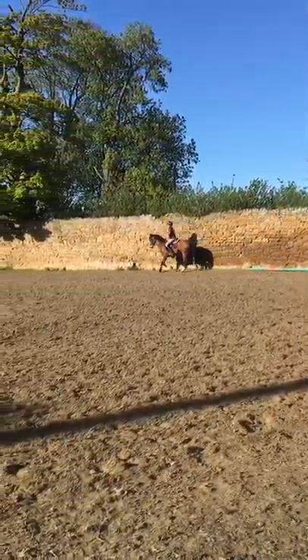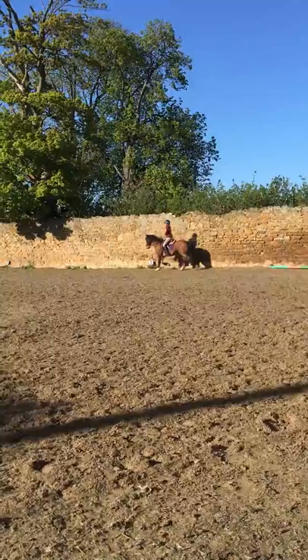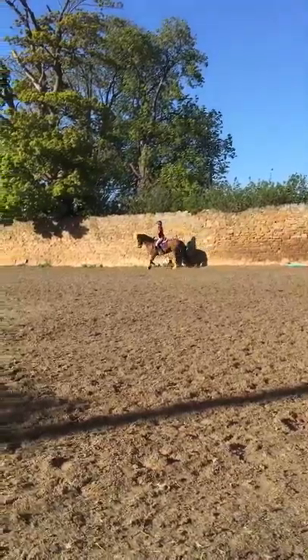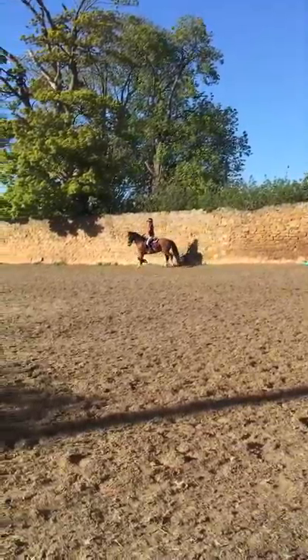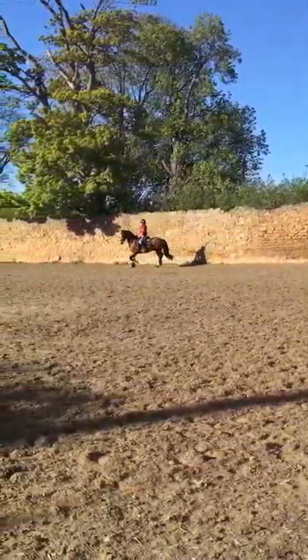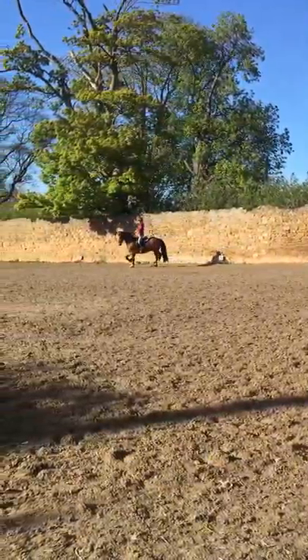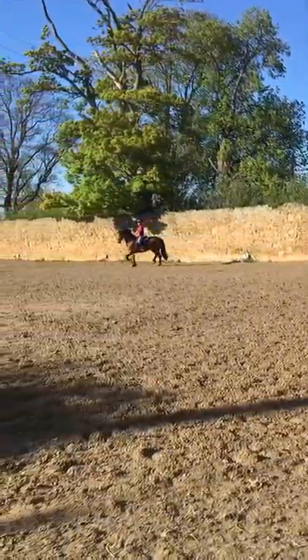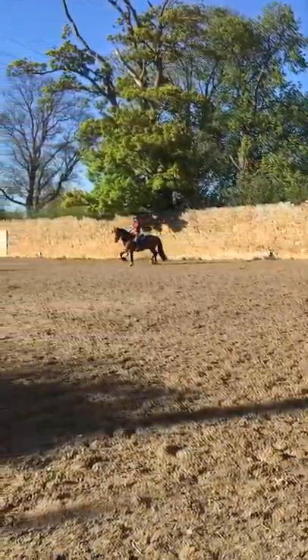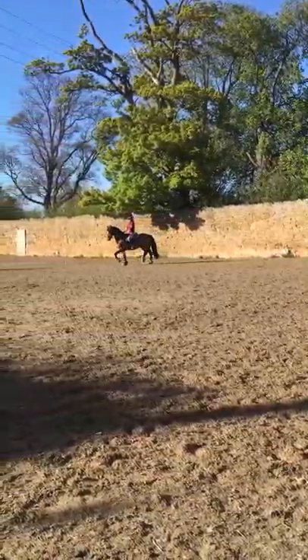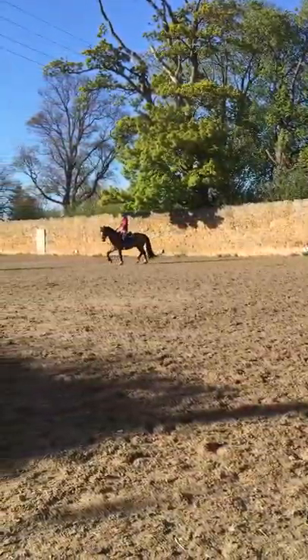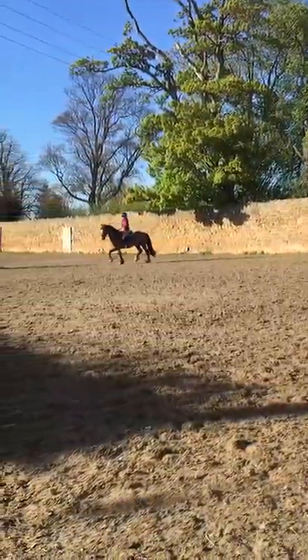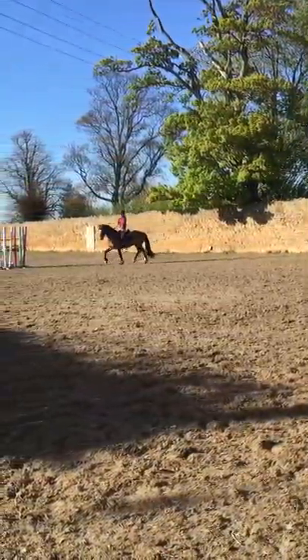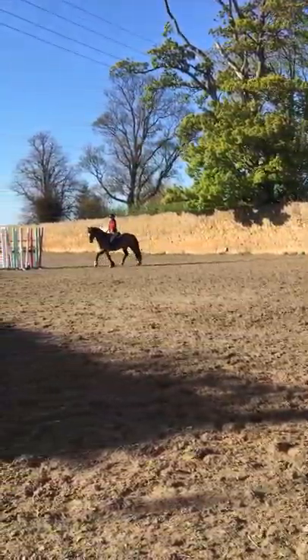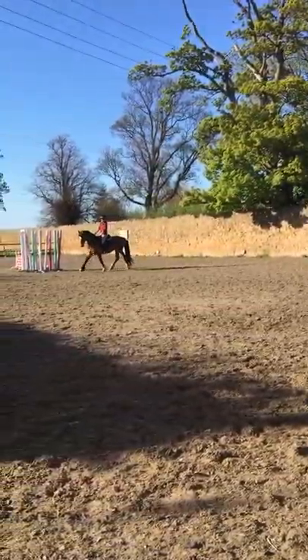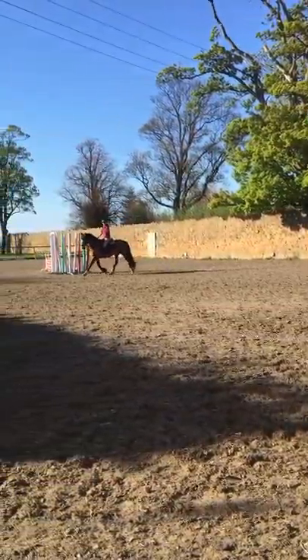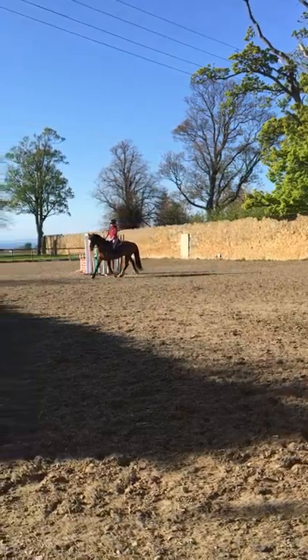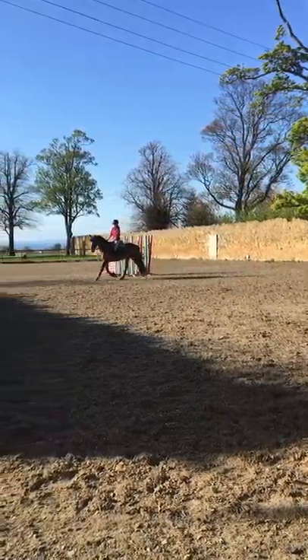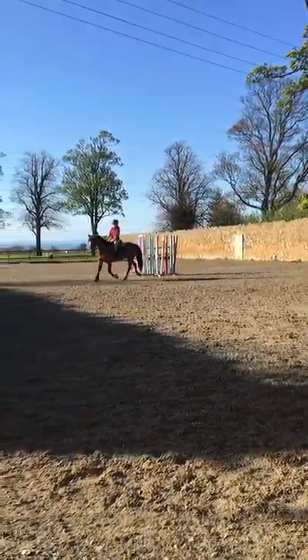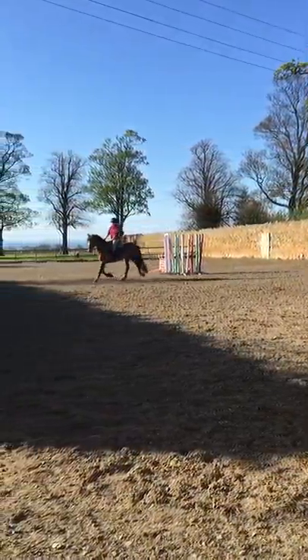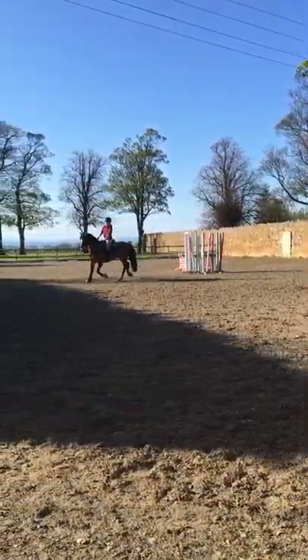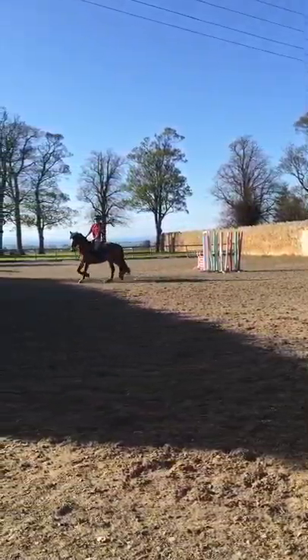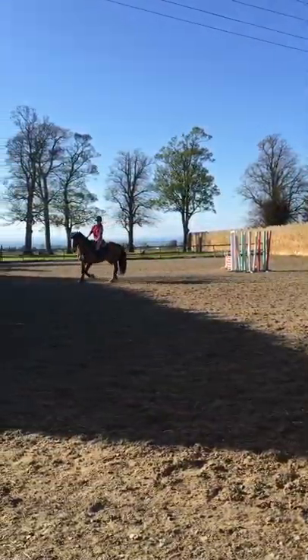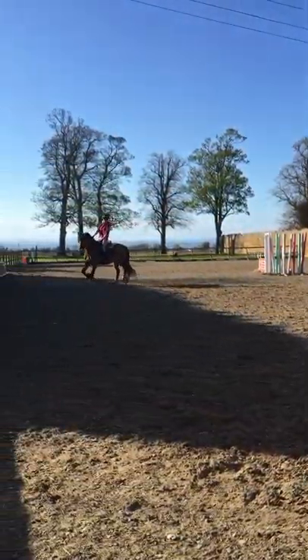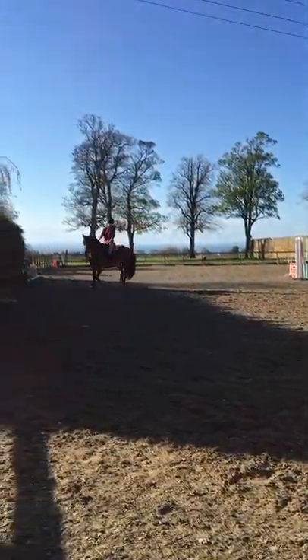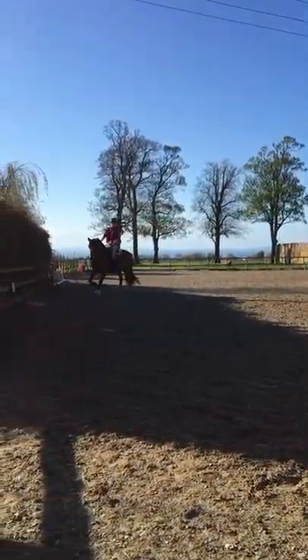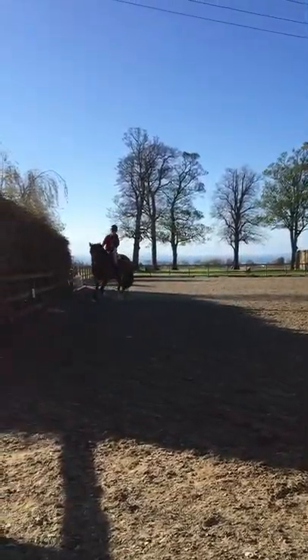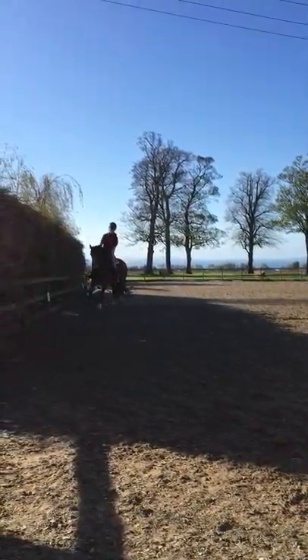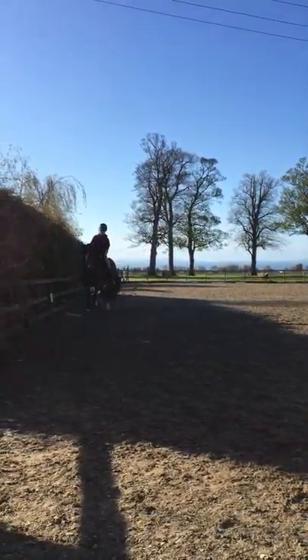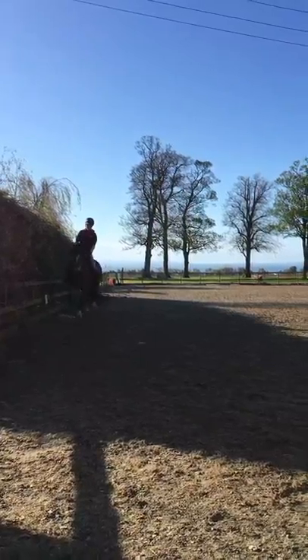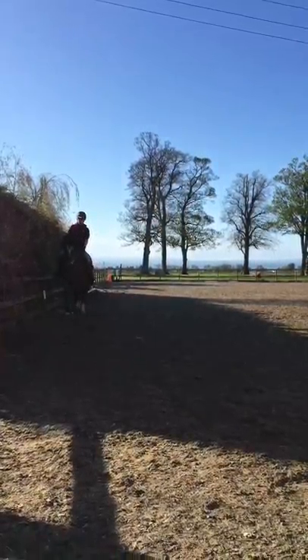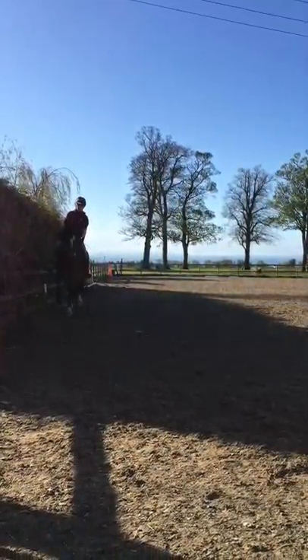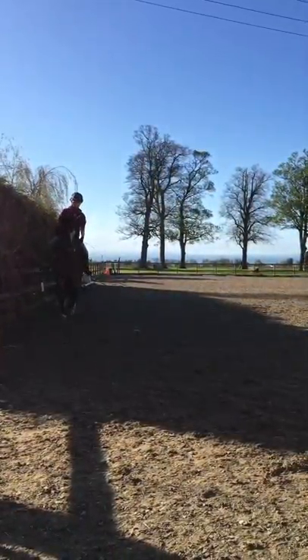And when you slow down, the hind leg — we can see it here — he's got a fantastic hind leg. It's got to come underneath him more and you've got to control it with your reins, which you're doing.